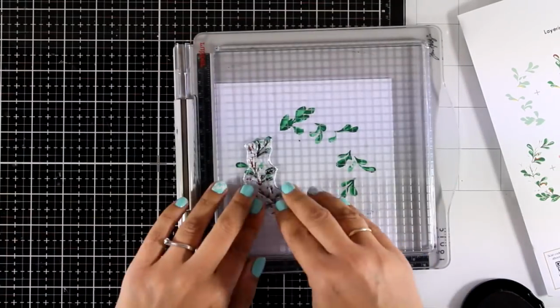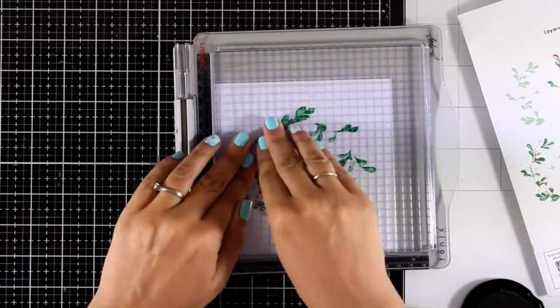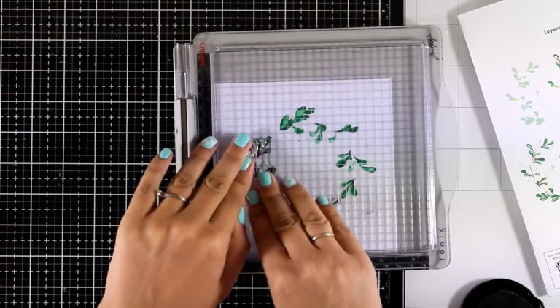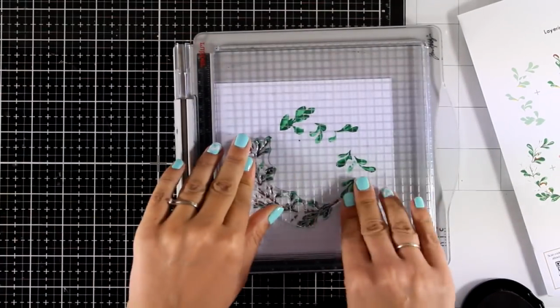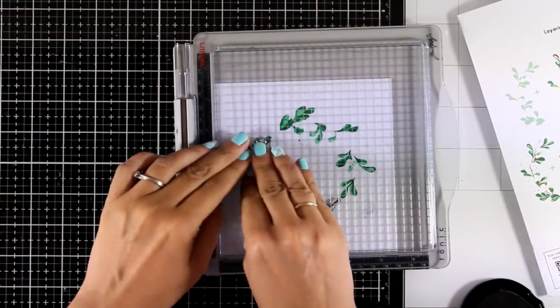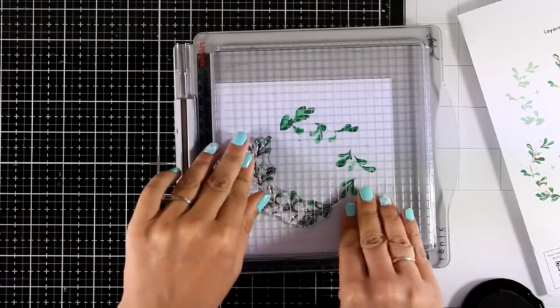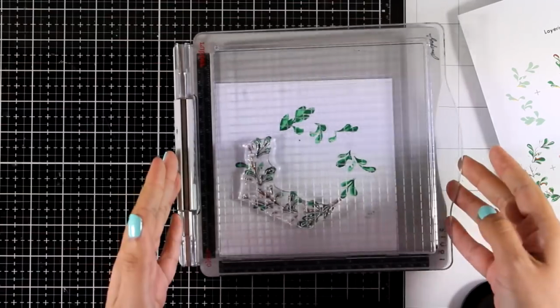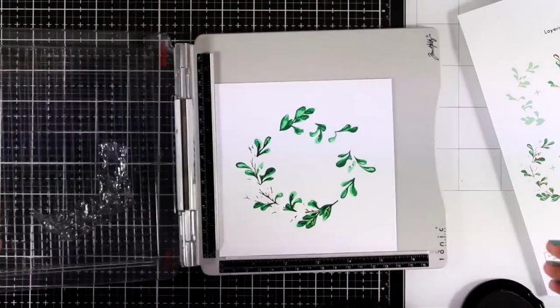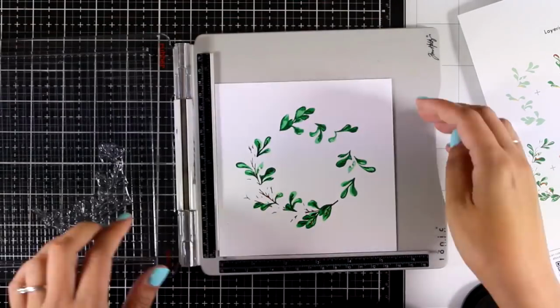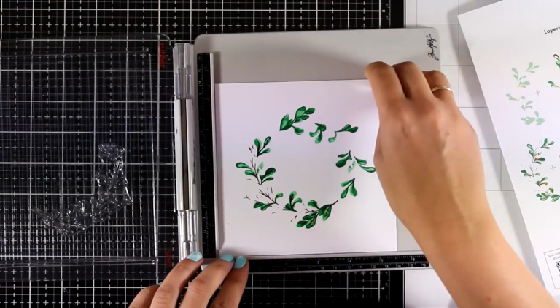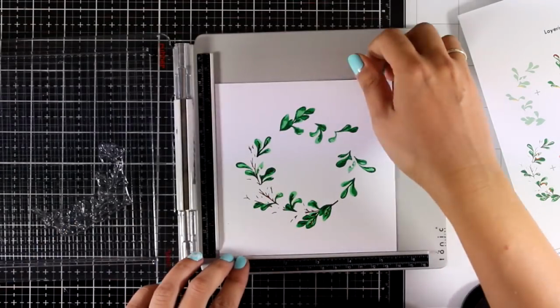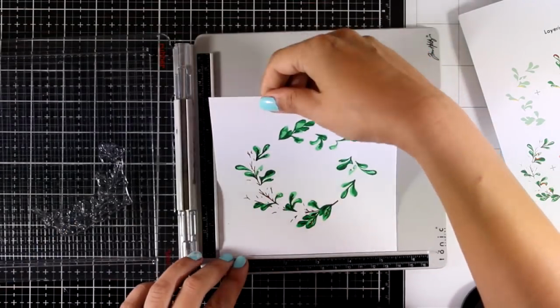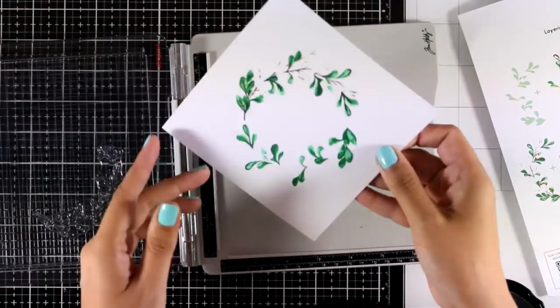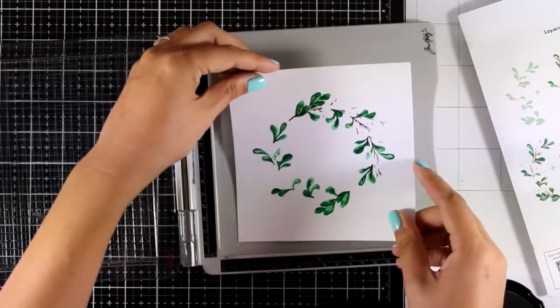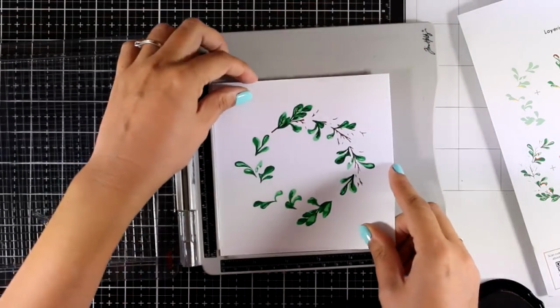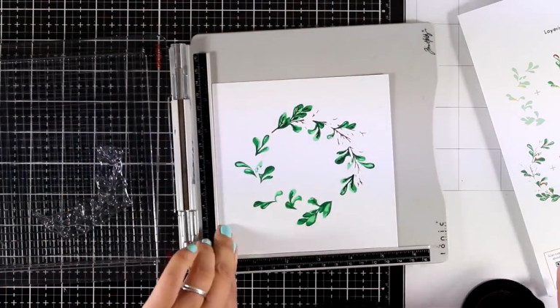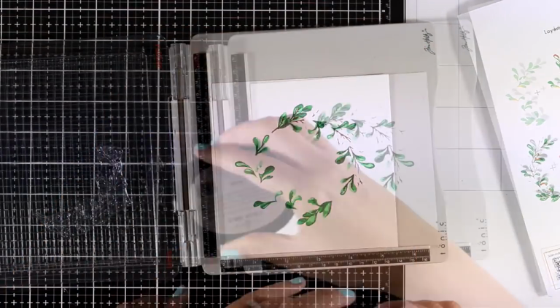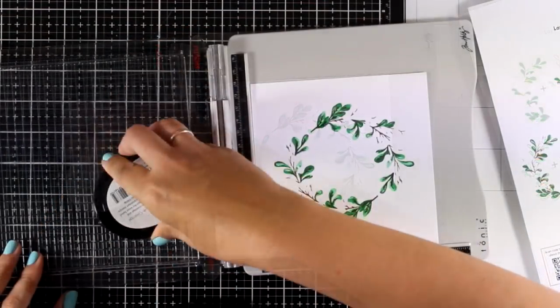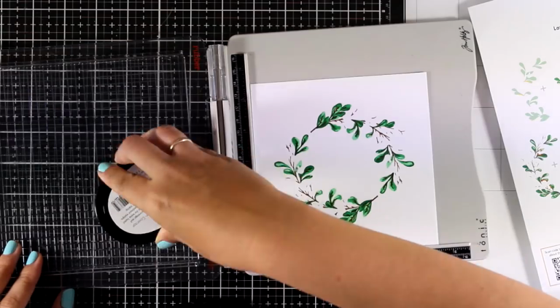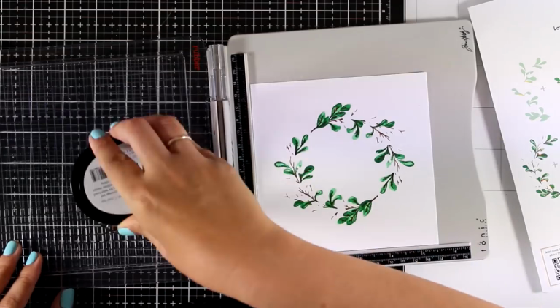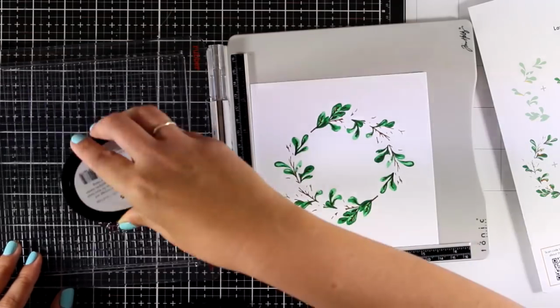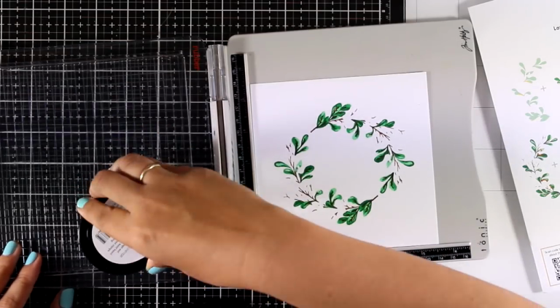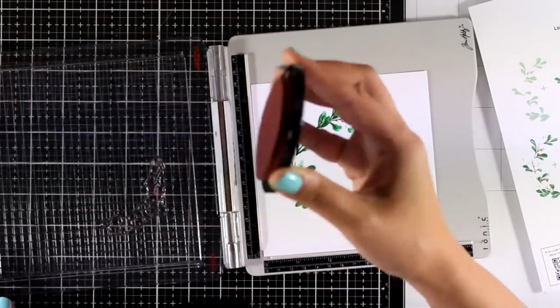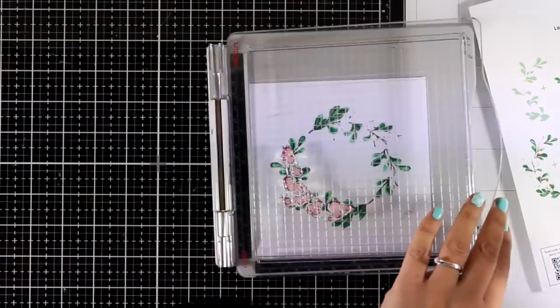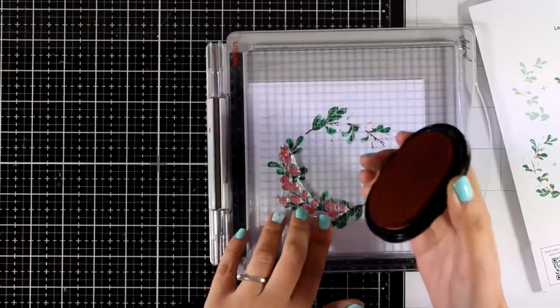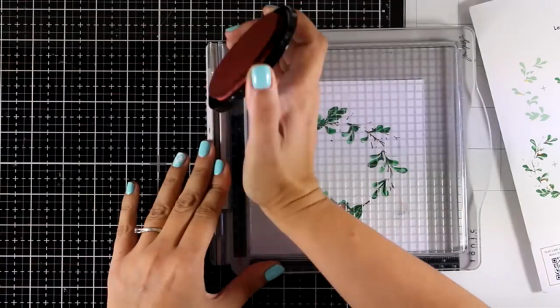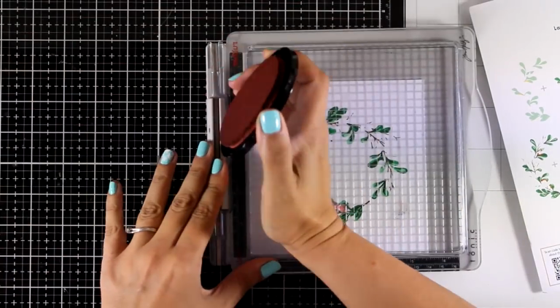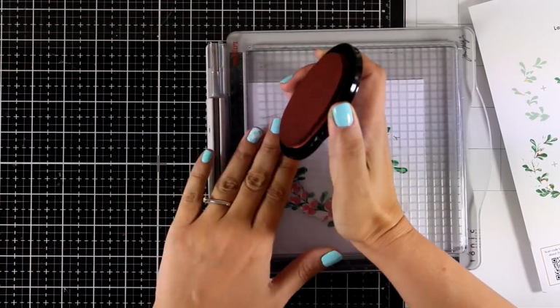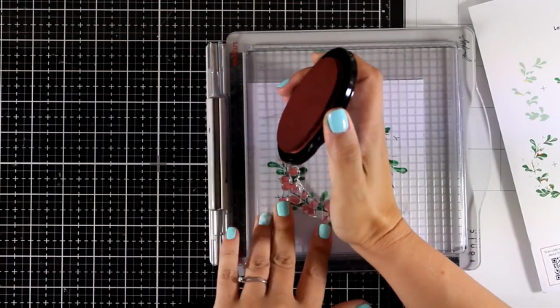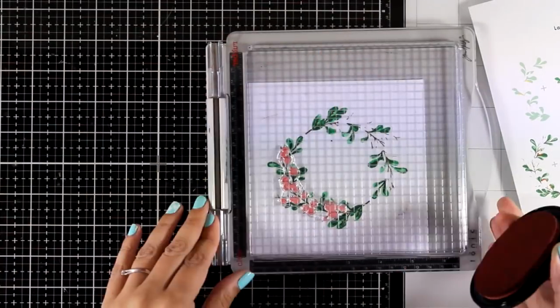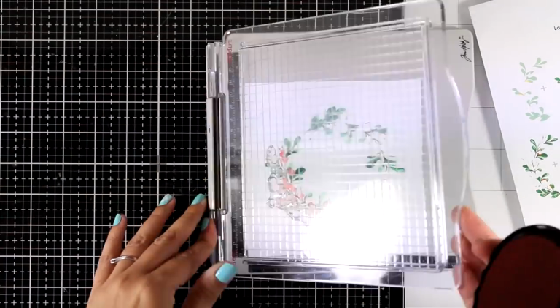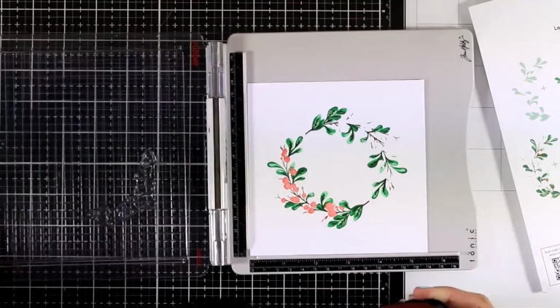I will now continue to start stamping the branch, and for that I'm going to use Espresso. For every stamping I do, I turn the page and stamp one more time to complete my wreath. Now I will start stamping the berries.